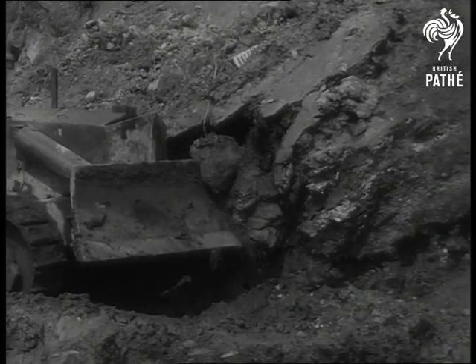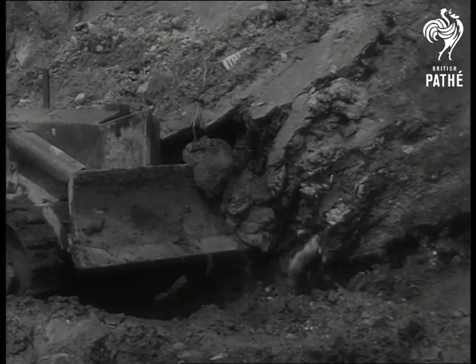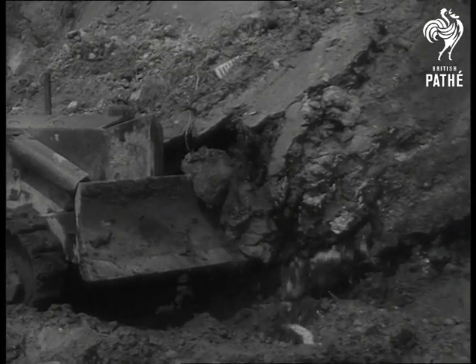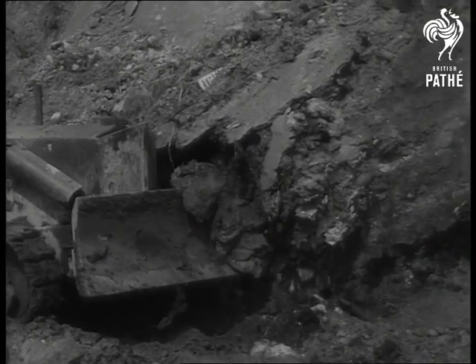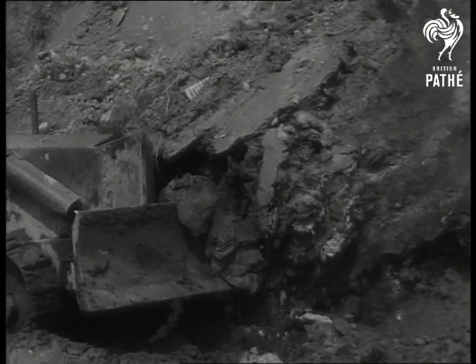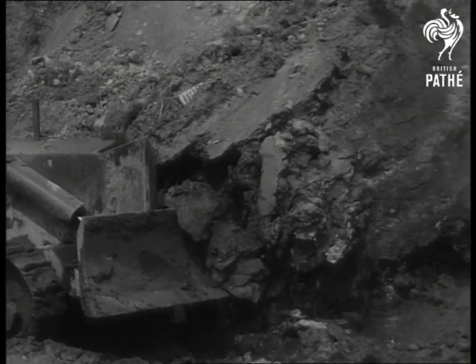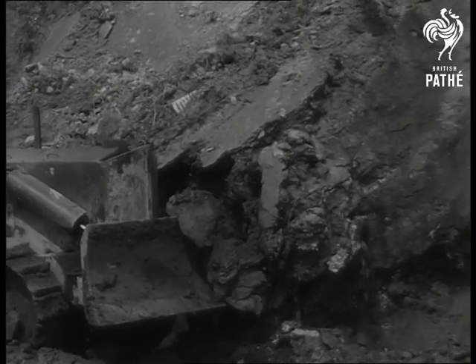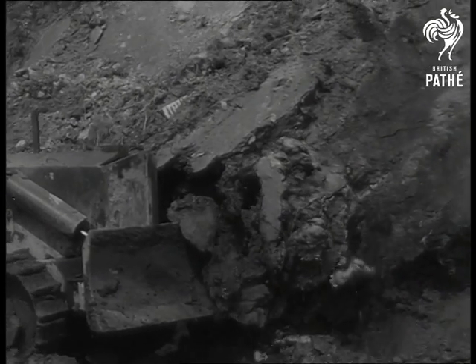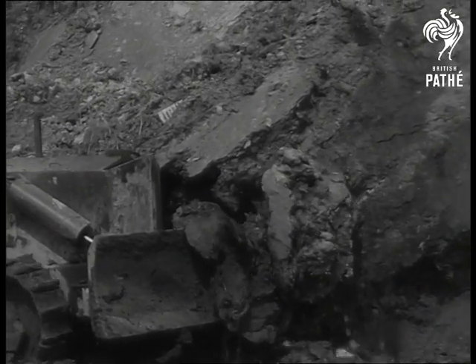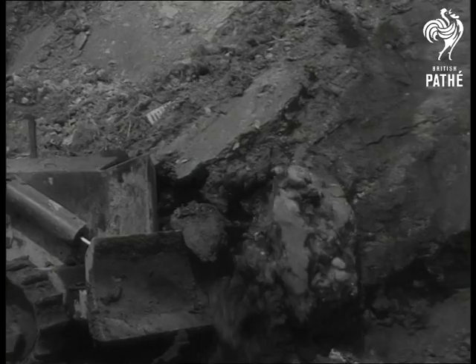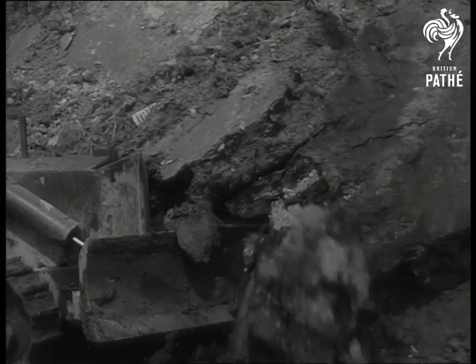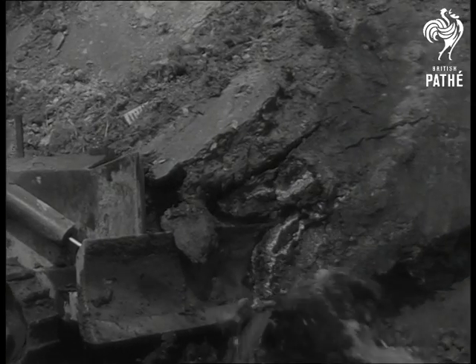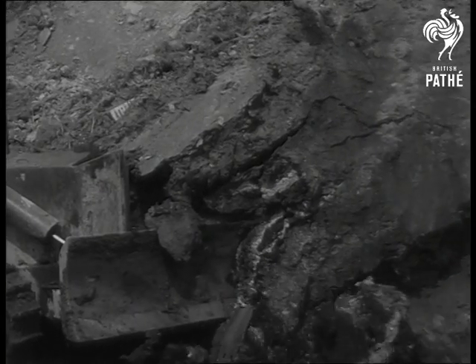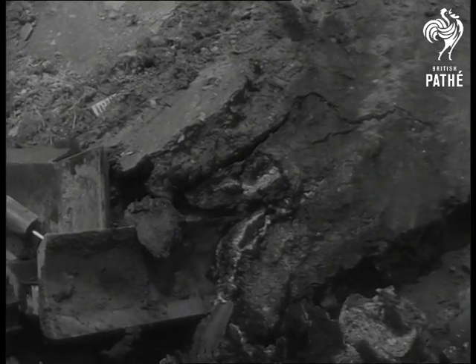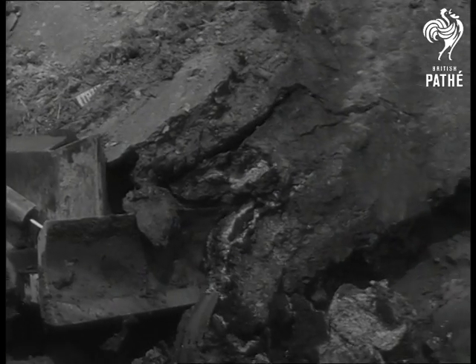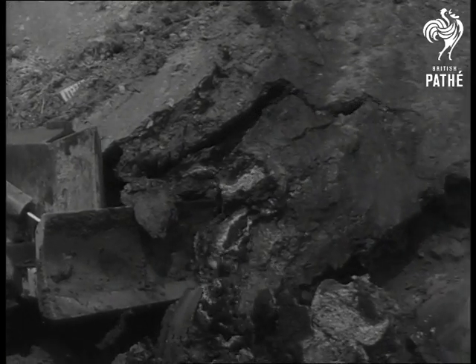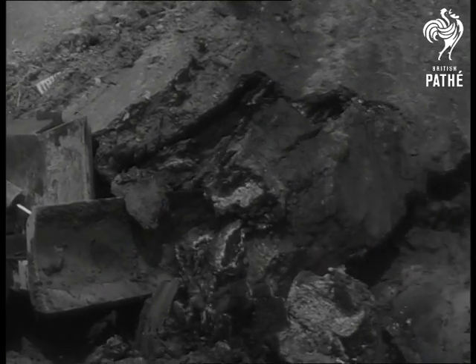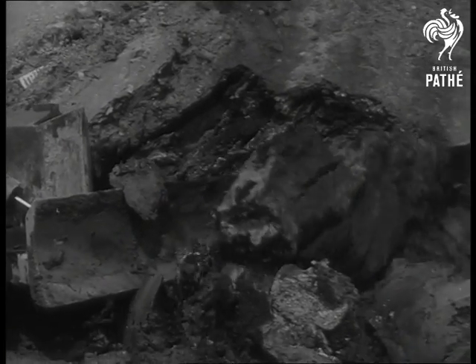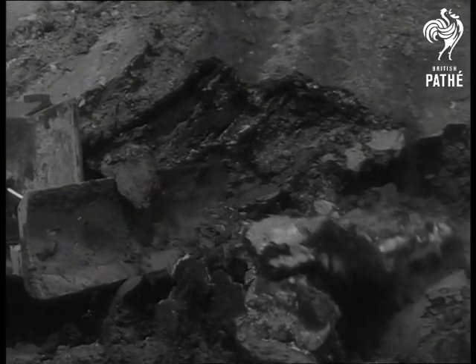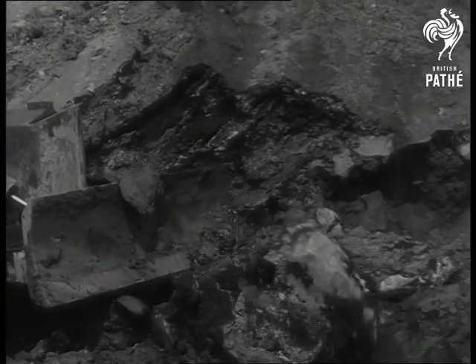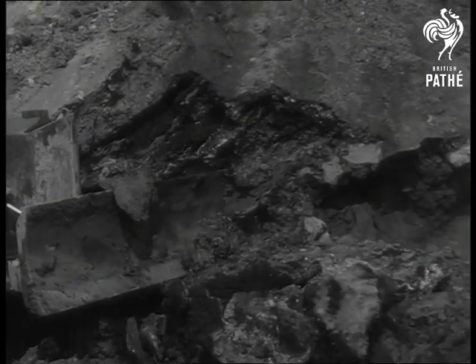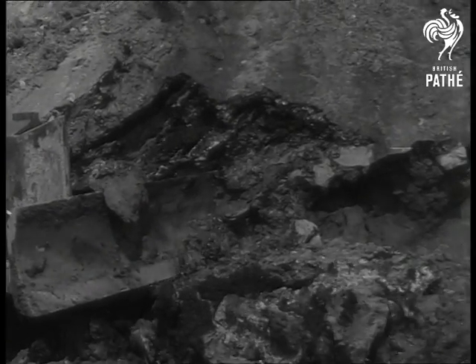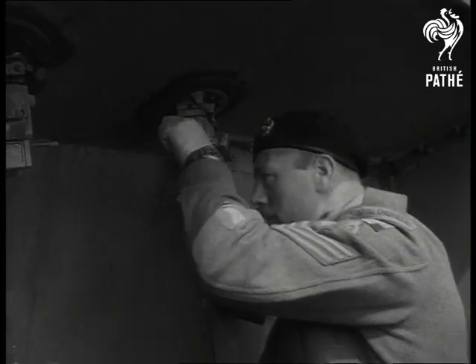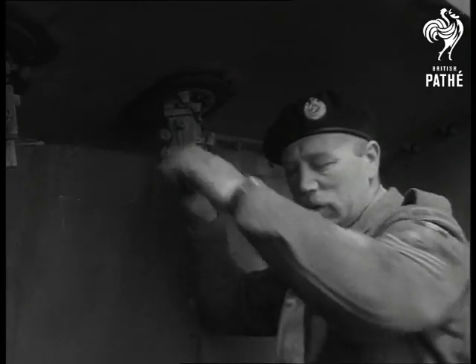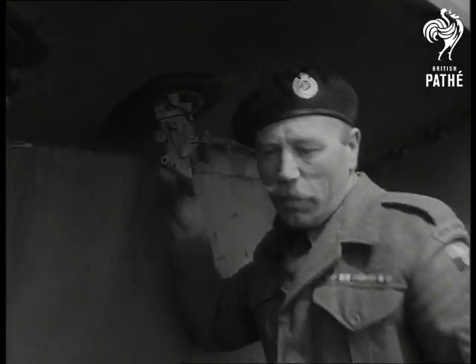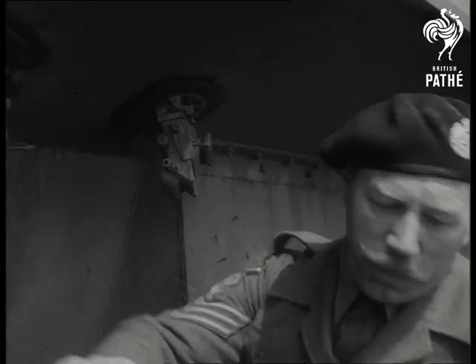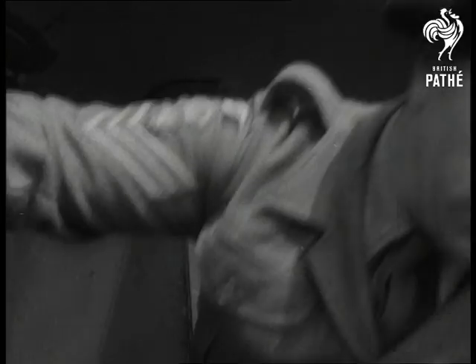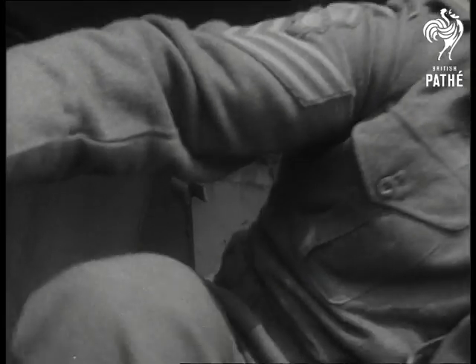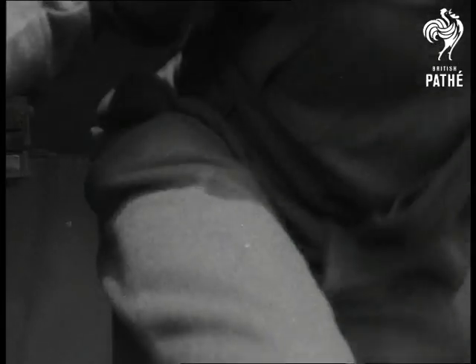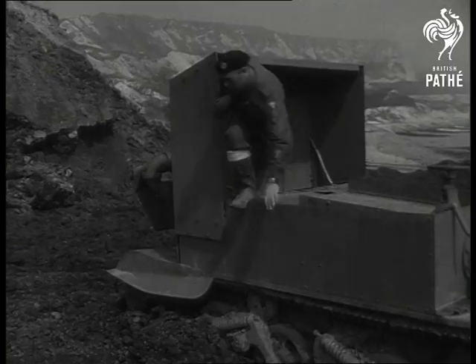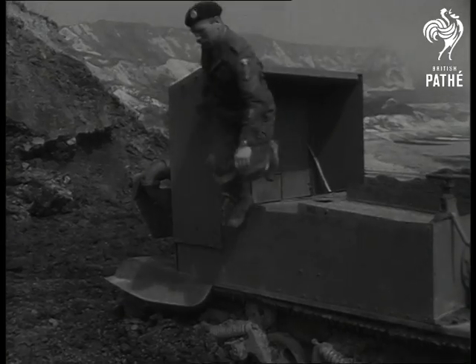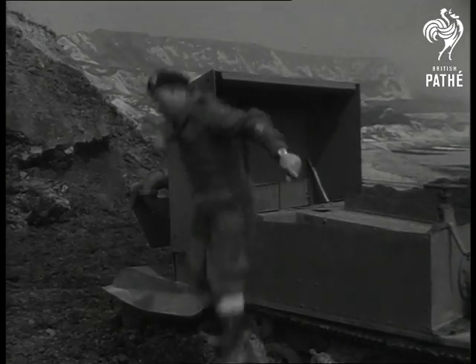One mile east of Folkestone Harbour, this site was for 60 years used as a refuse dump. Everything comes out in the wash, including the landmine he spotted.